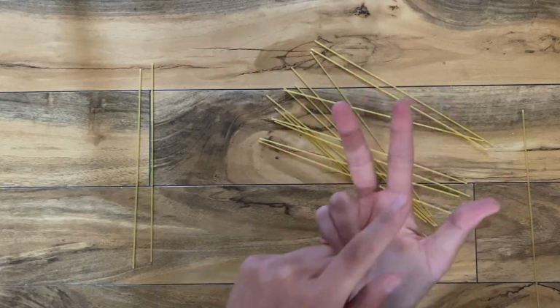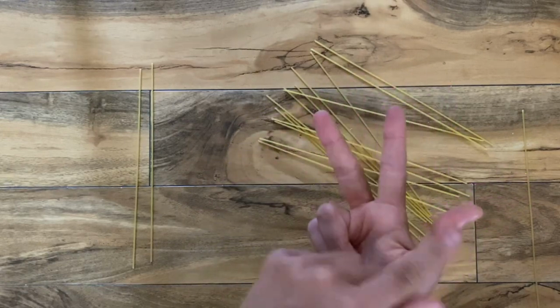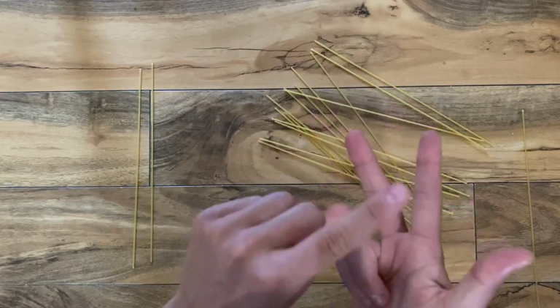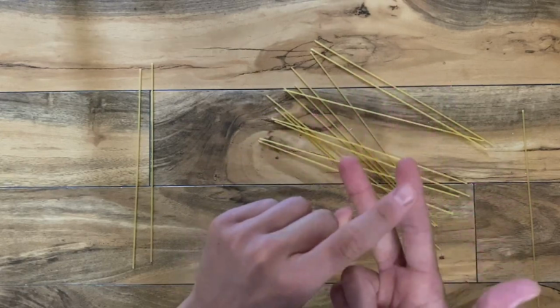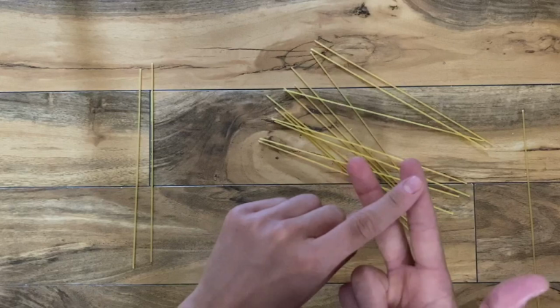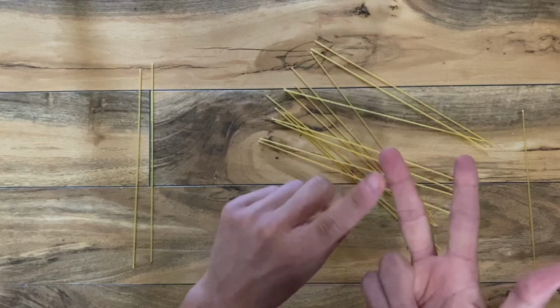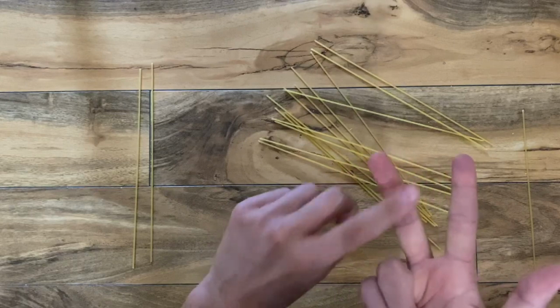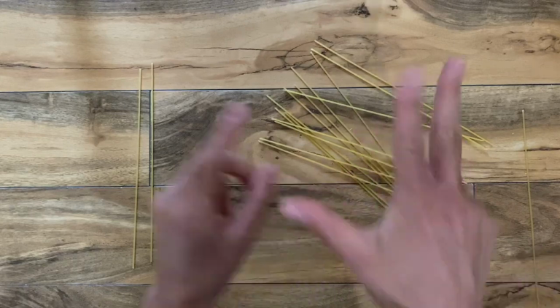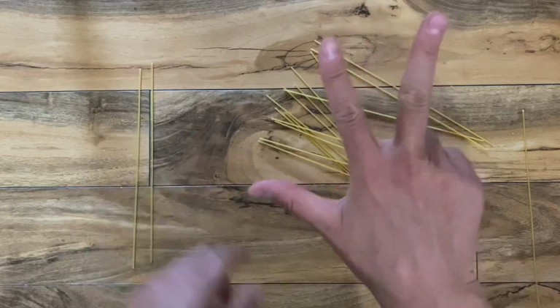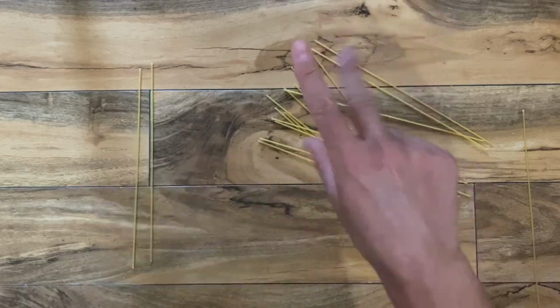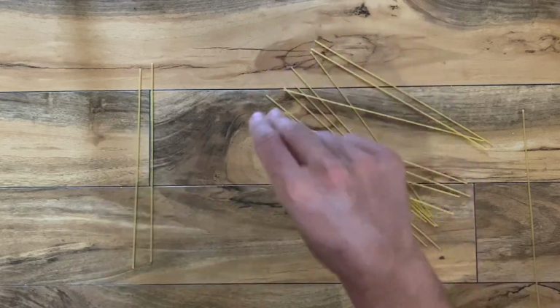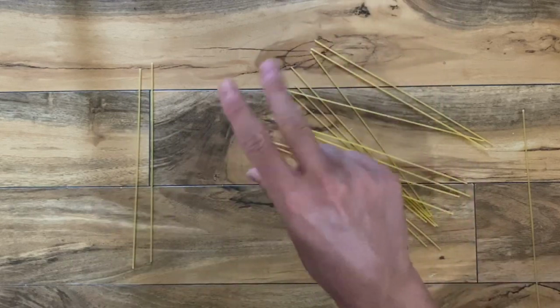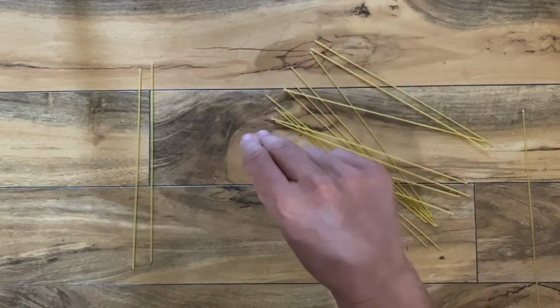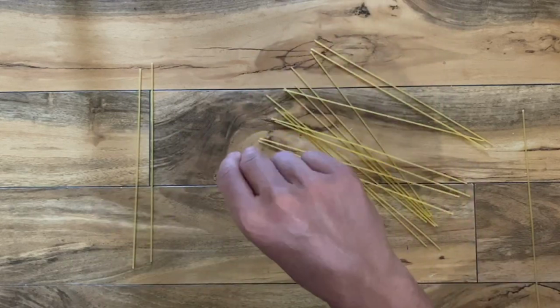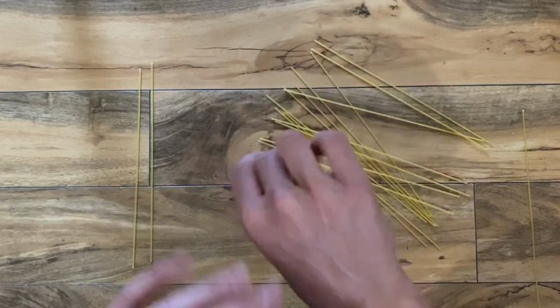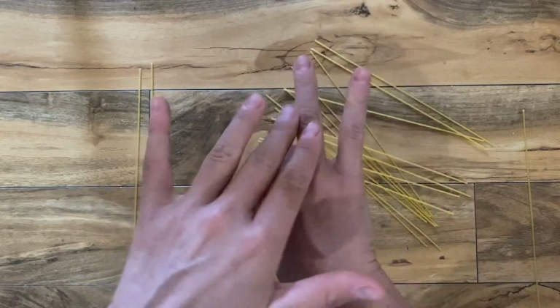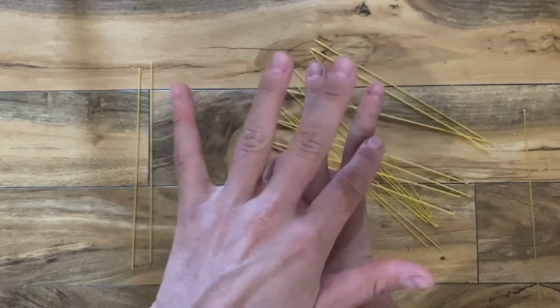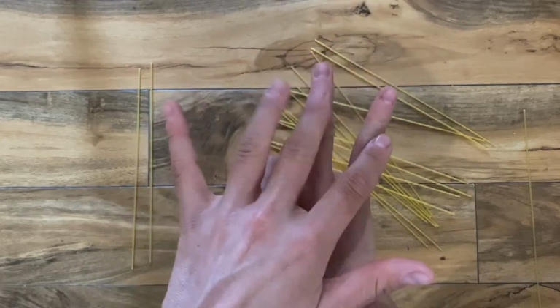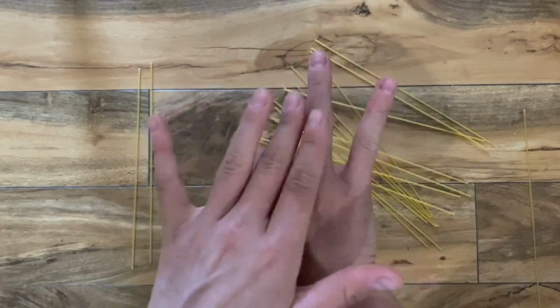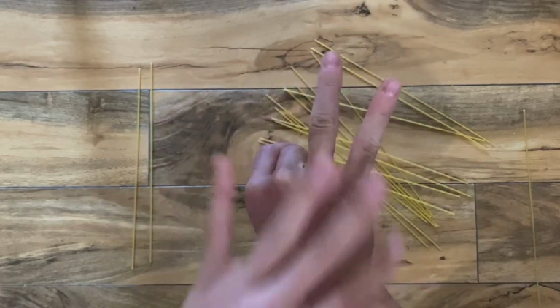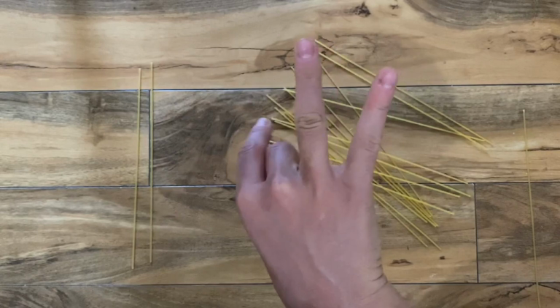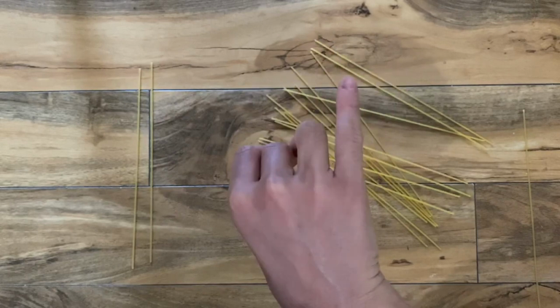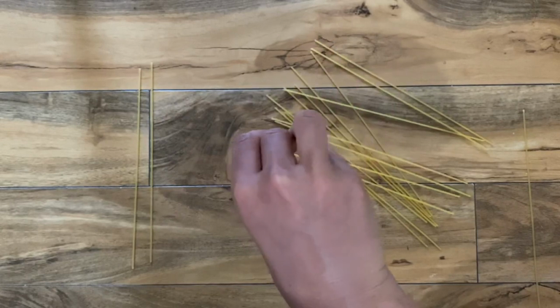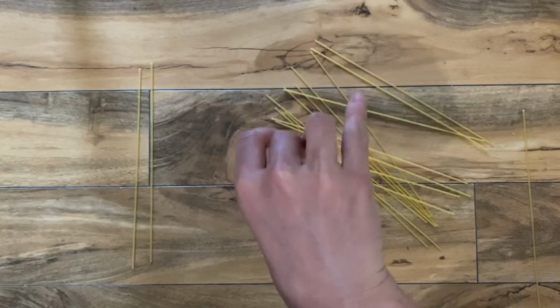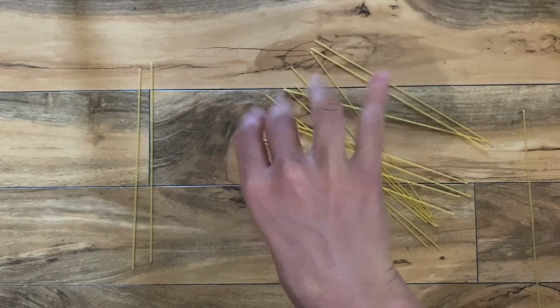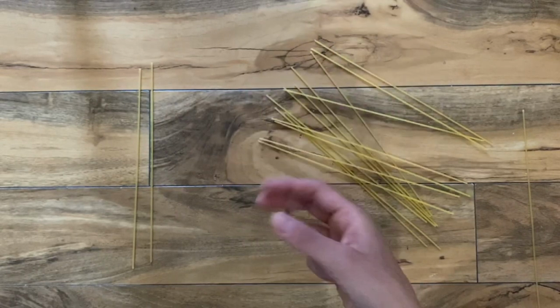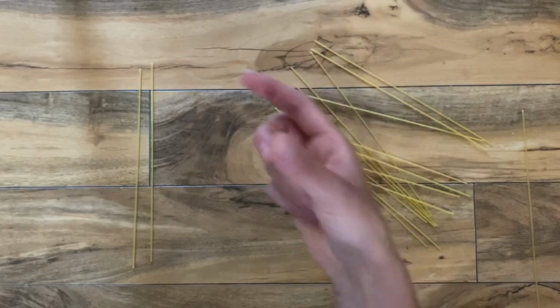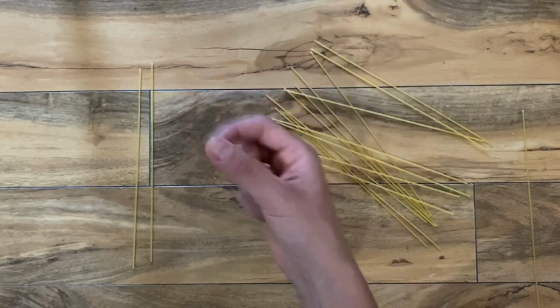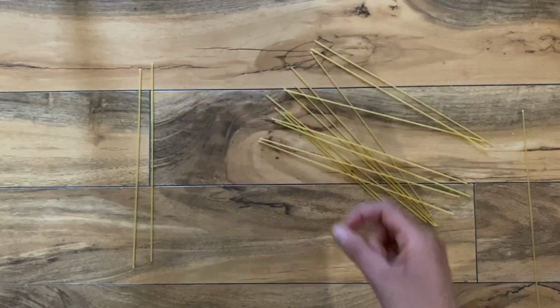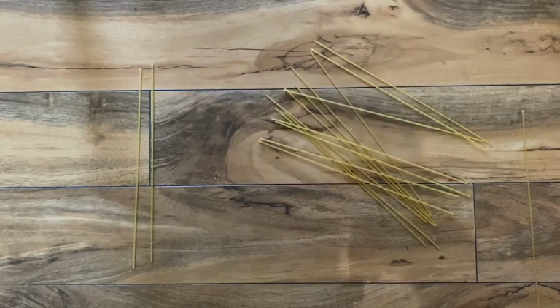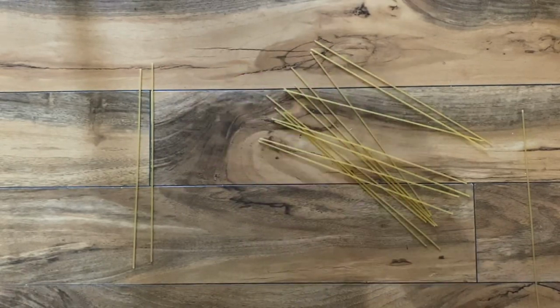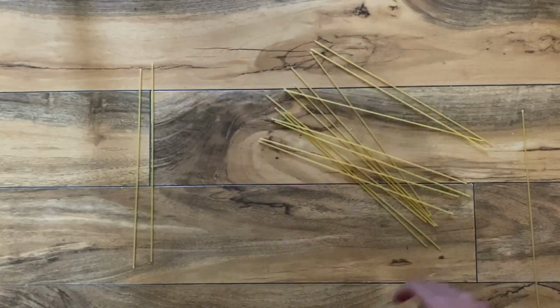The thumb, pointer, and middle finger — this is the precision side of the hand. The pinky and the ring finger — this is the power side of the hand. So this is really working on those precision skills.